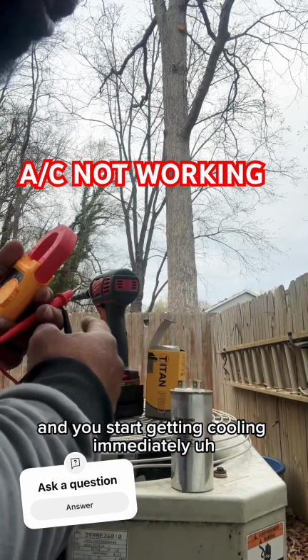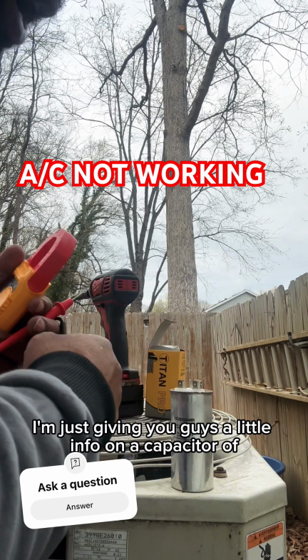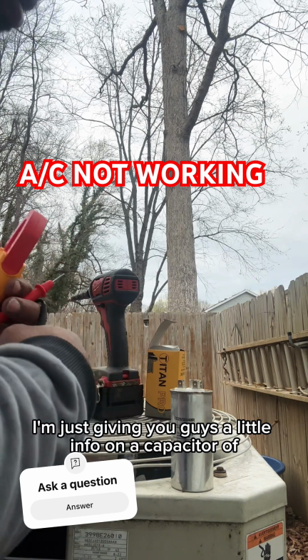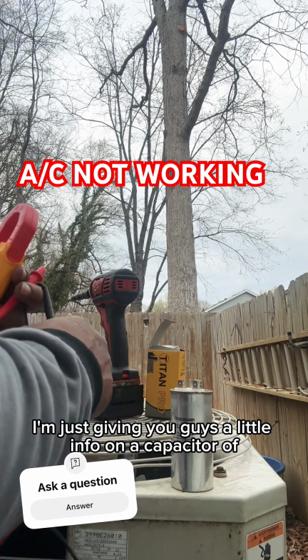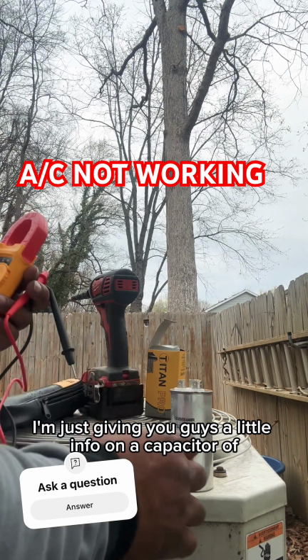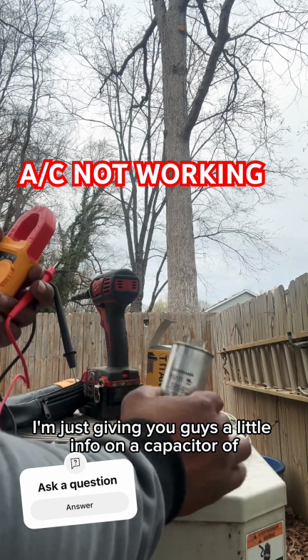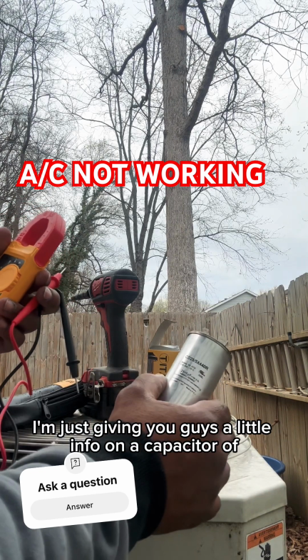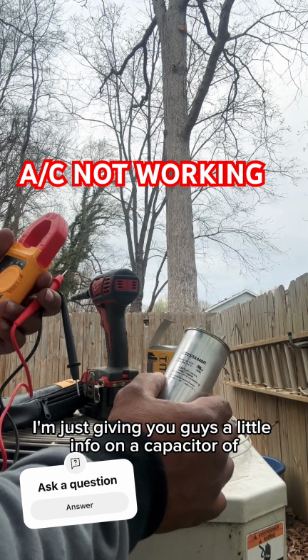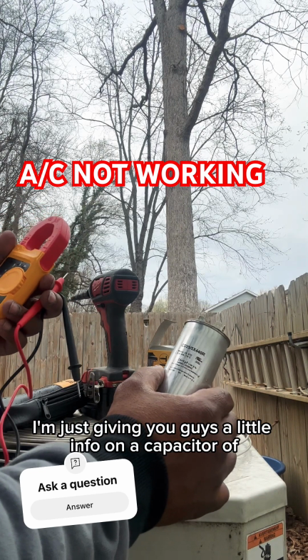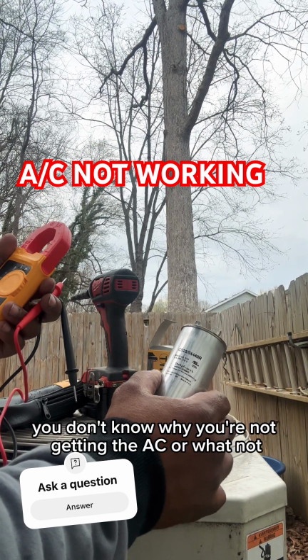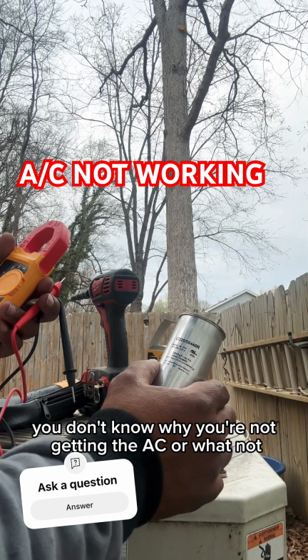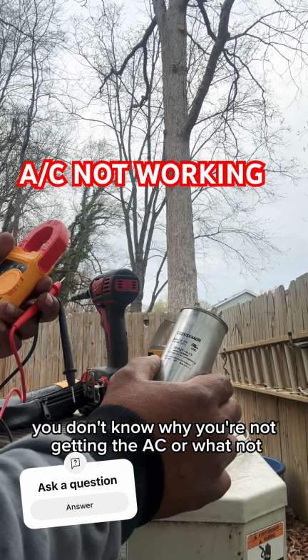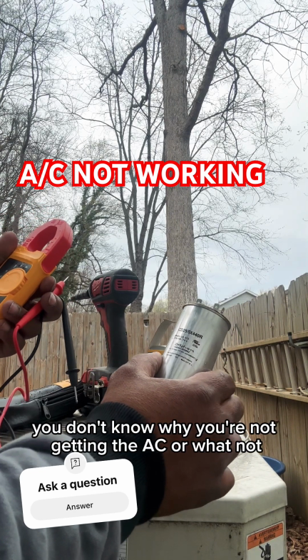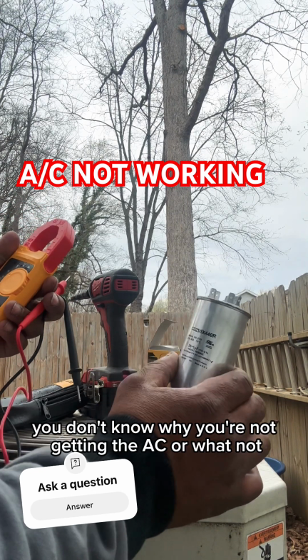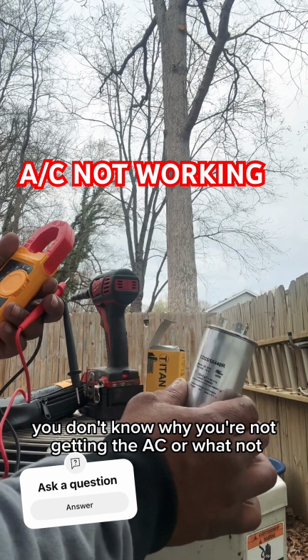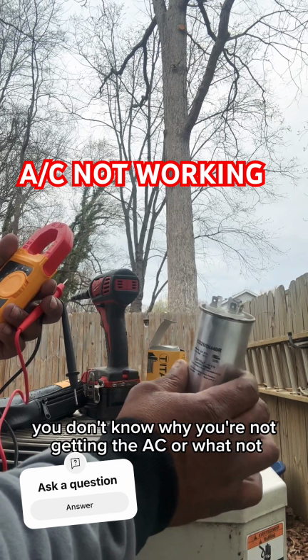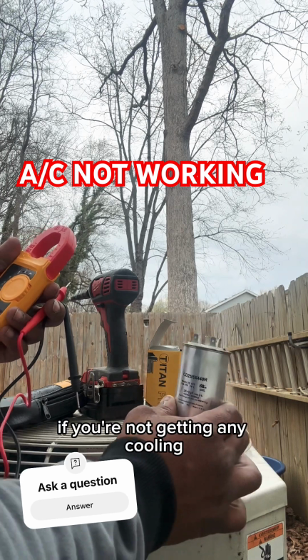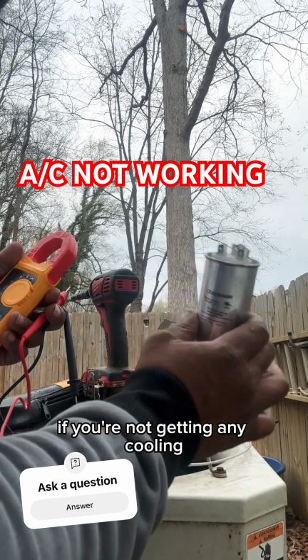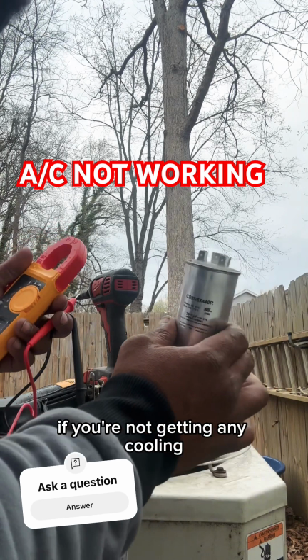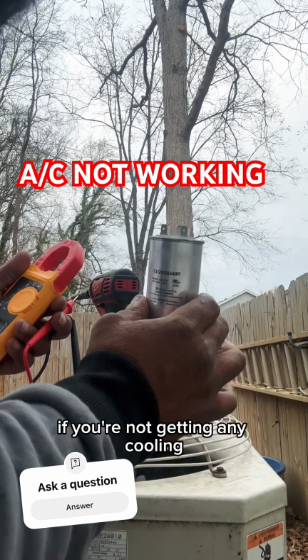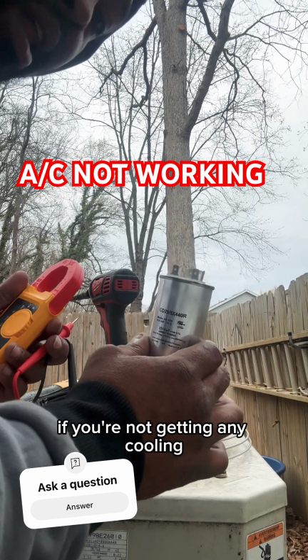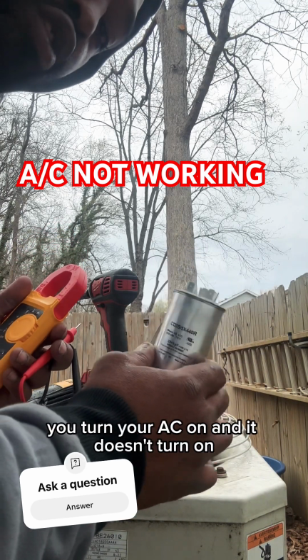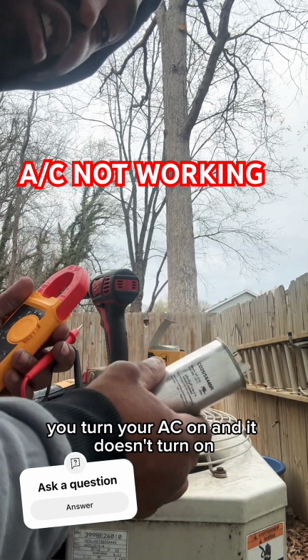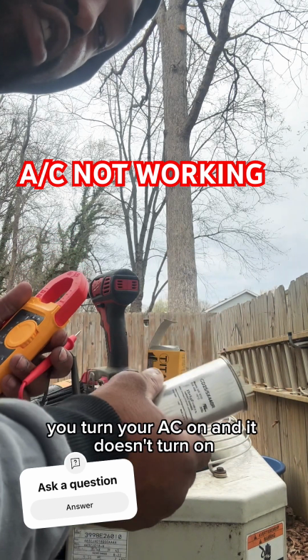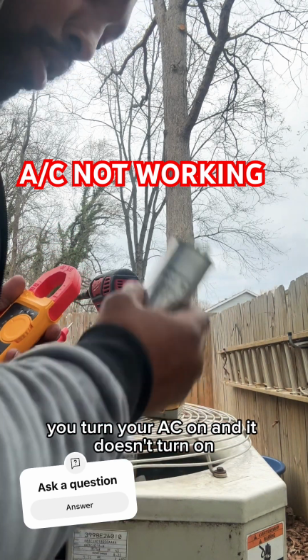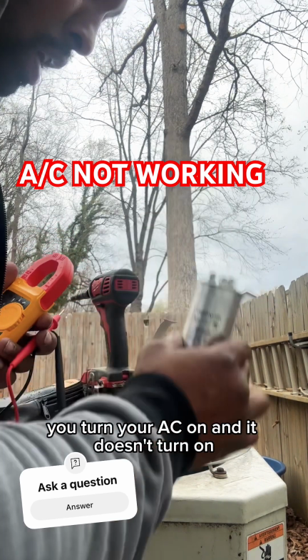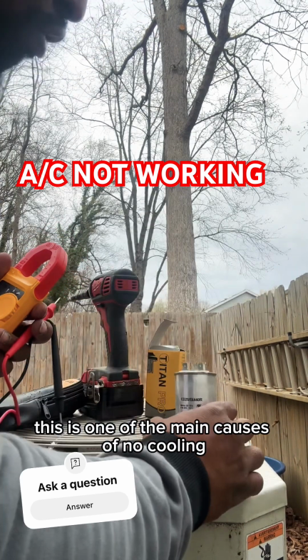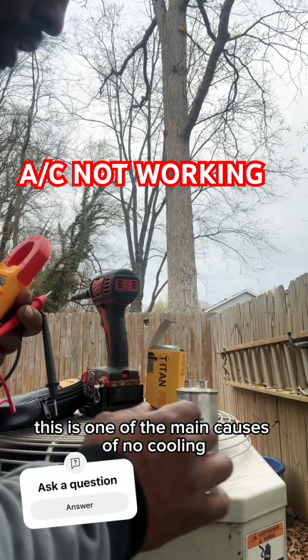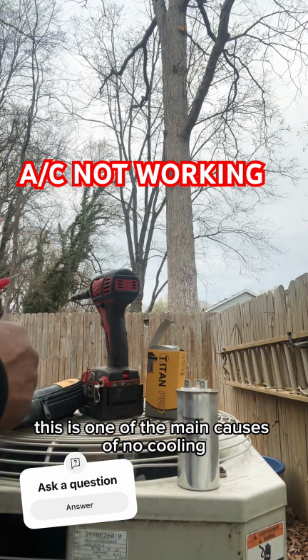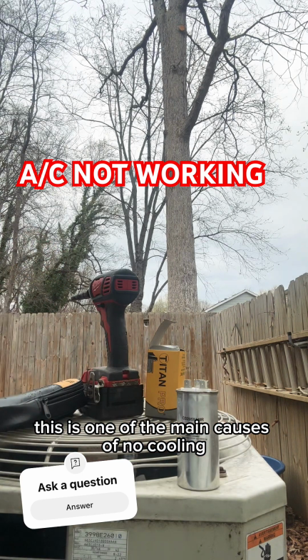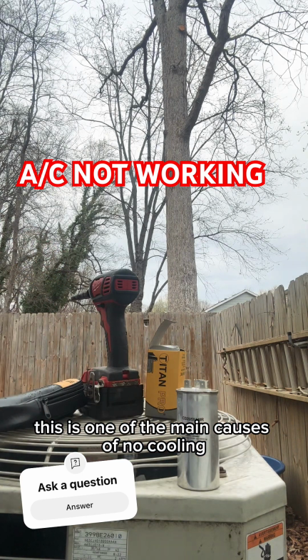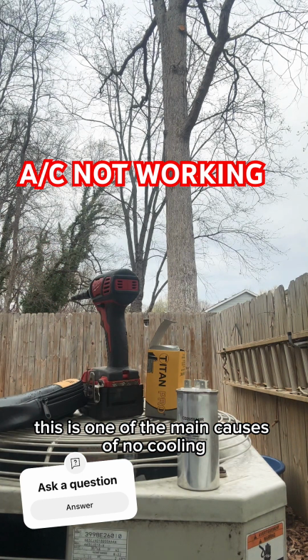I'm just giving you guys a little info on a capacitor. If you don't know why you're not getting any AC, if you're not getting any cooling, you turn your AC on and it doesn't turn on, this is one of the main causes of no cooling.